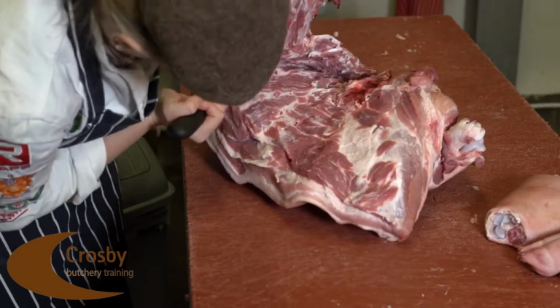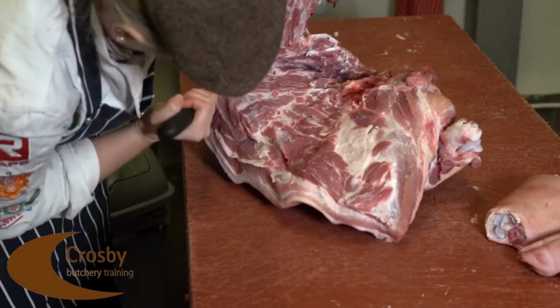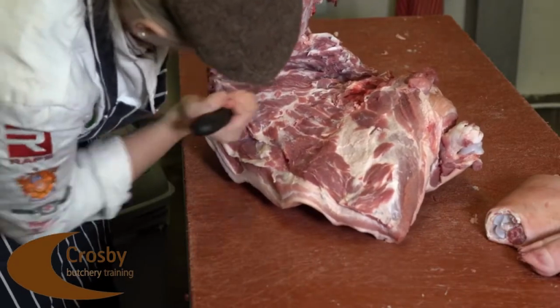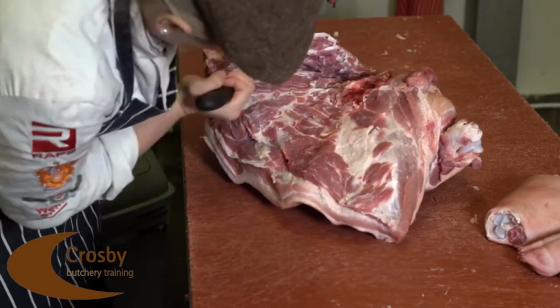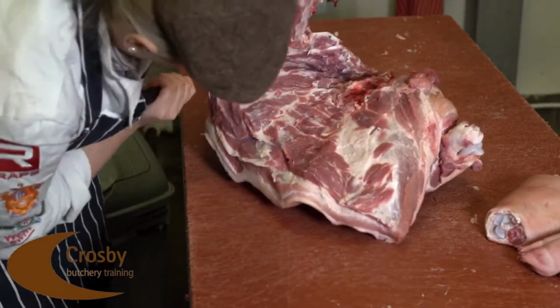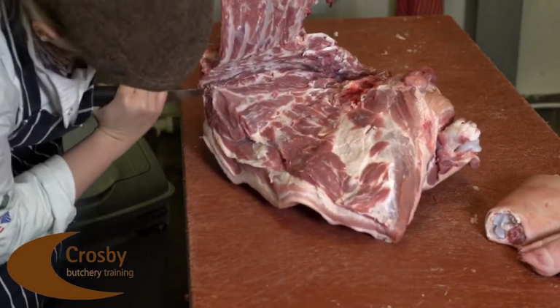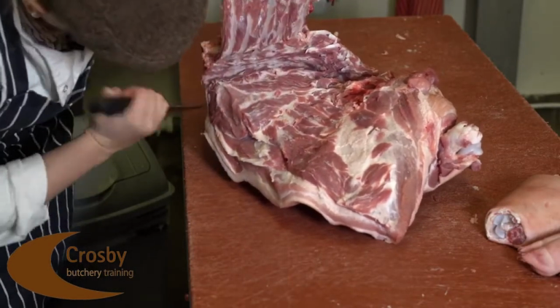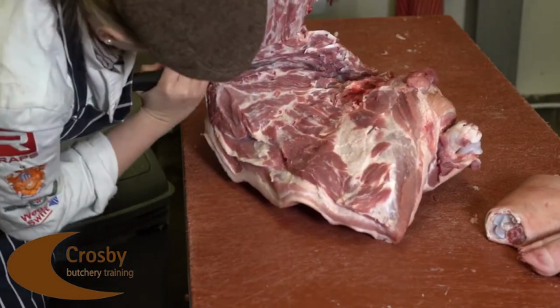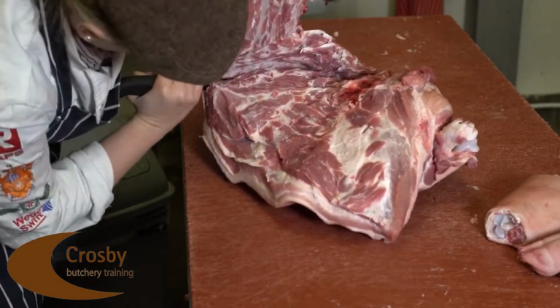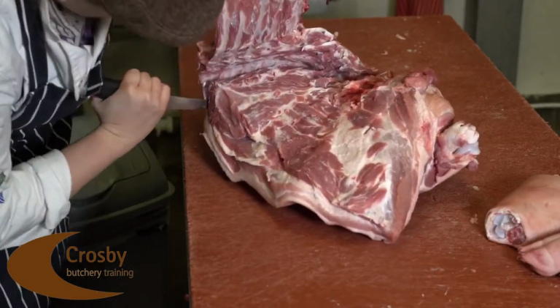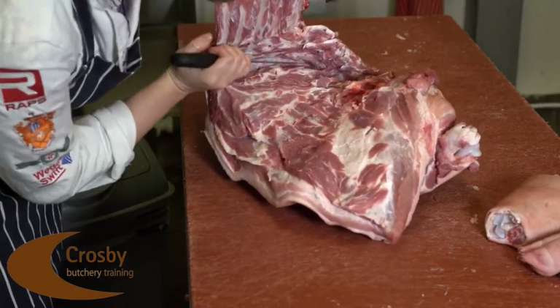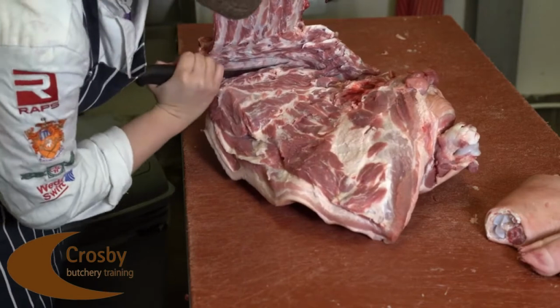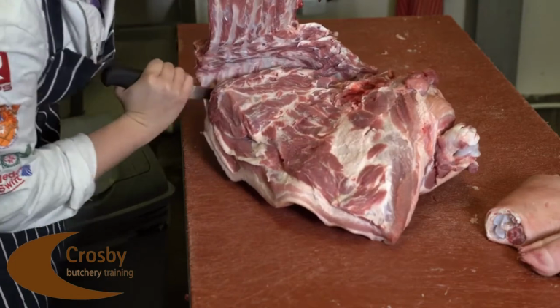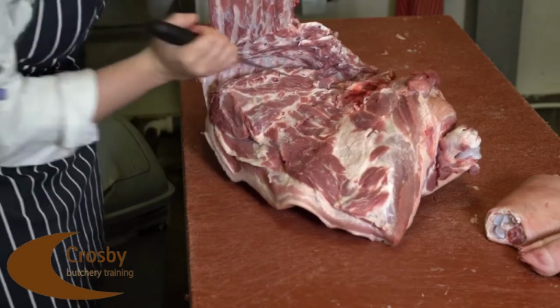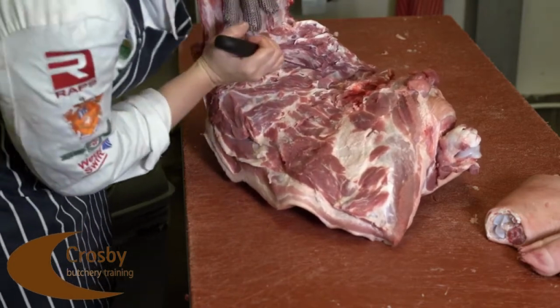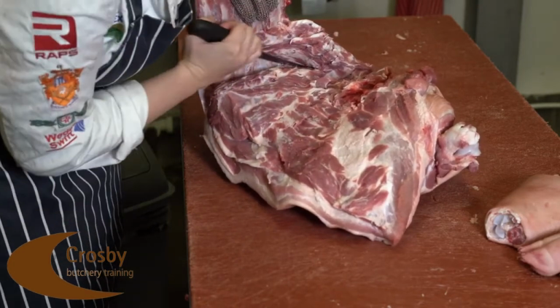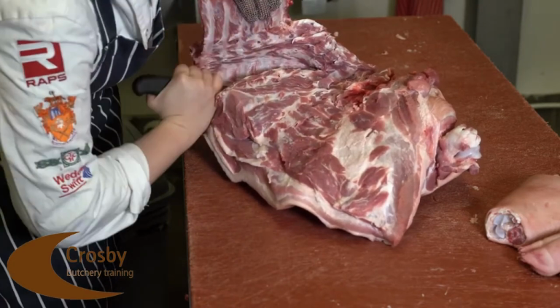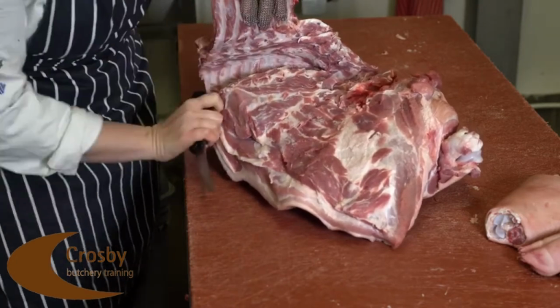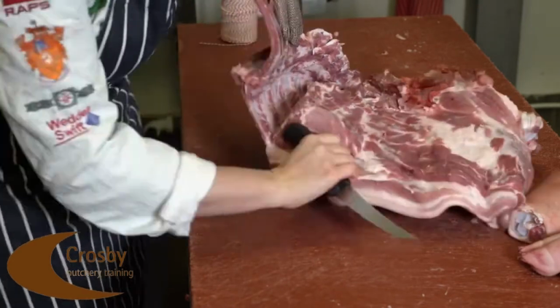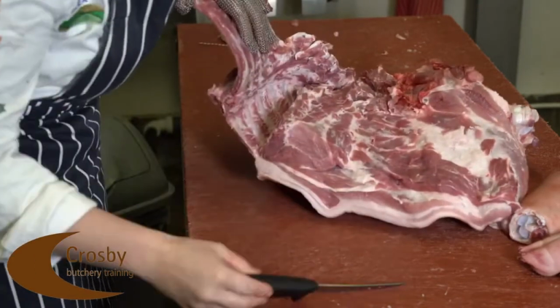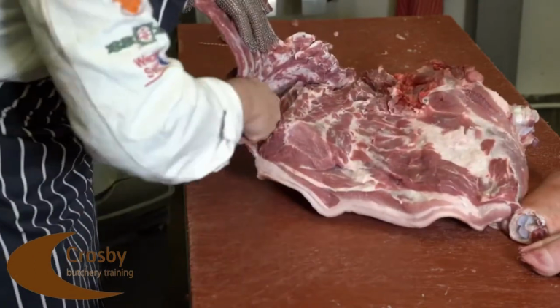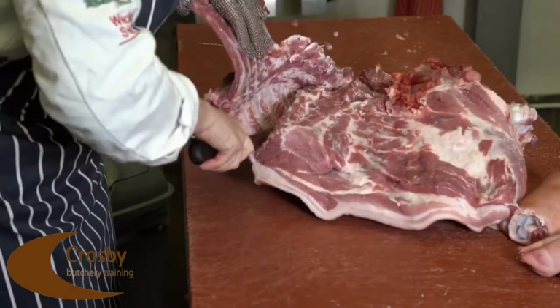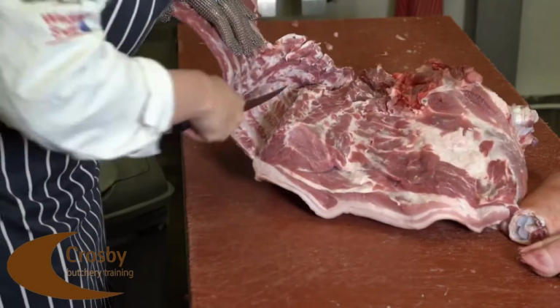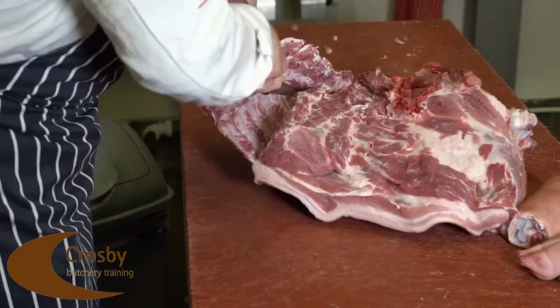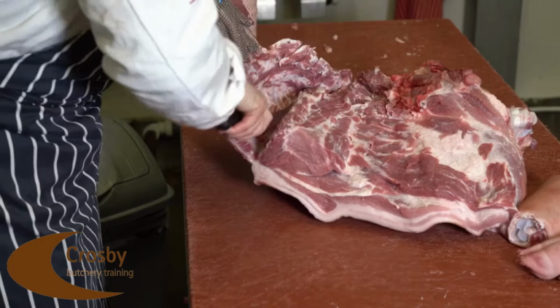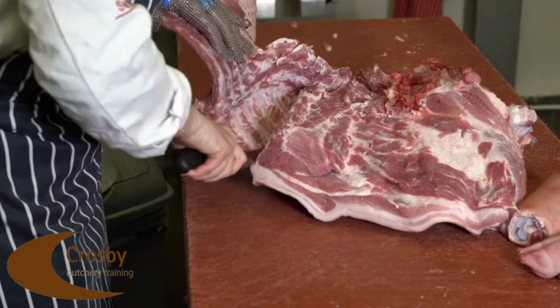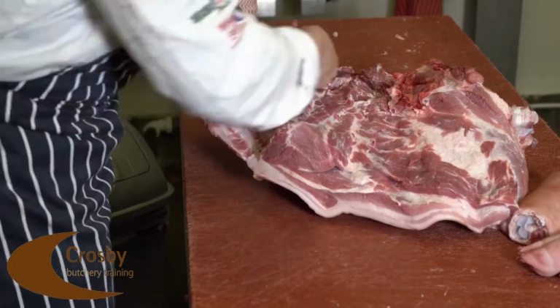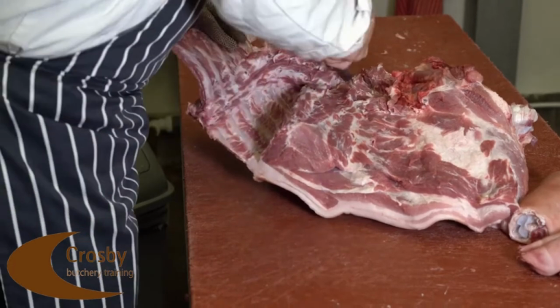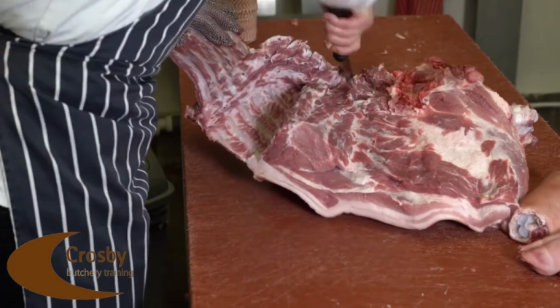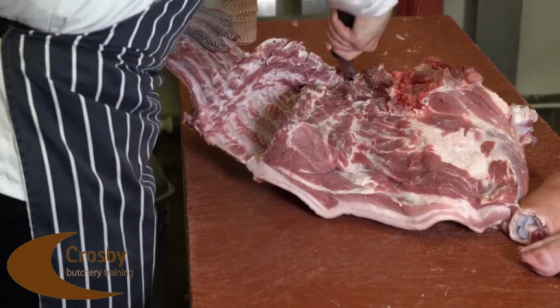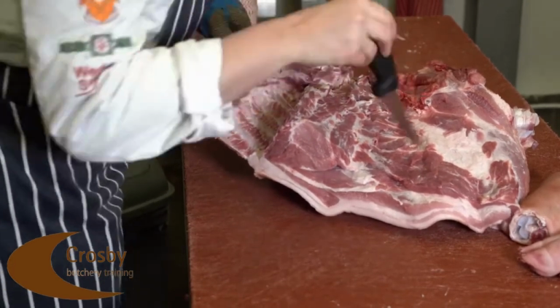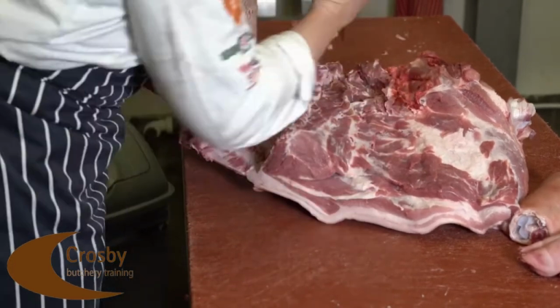We finally get to the tricky part of the deboning. You need to remove the cervical and thoracic section of the vertebrae, but take your time with this section as you could slash the eye muscle if not careful.